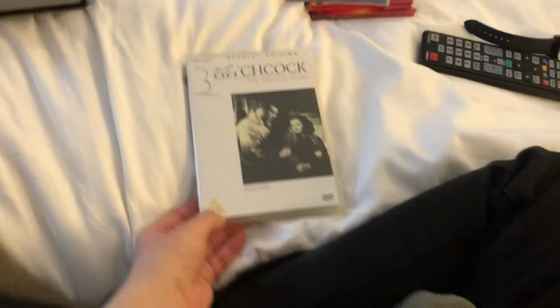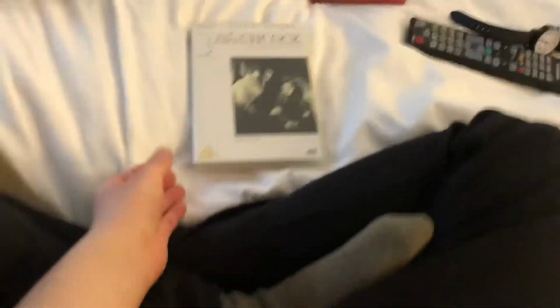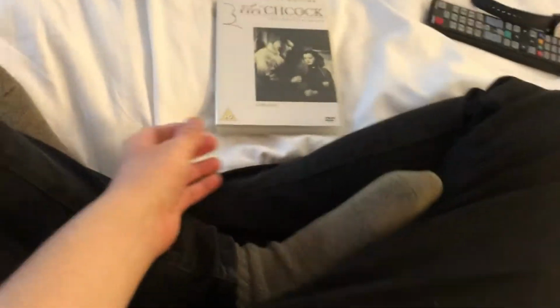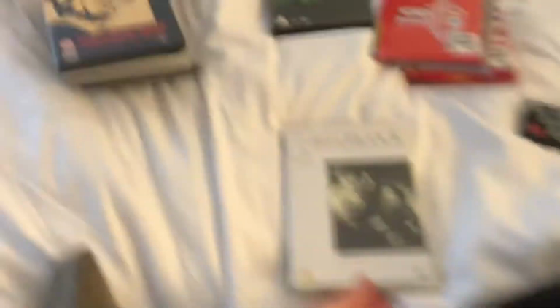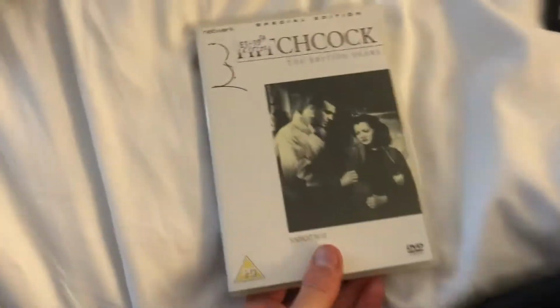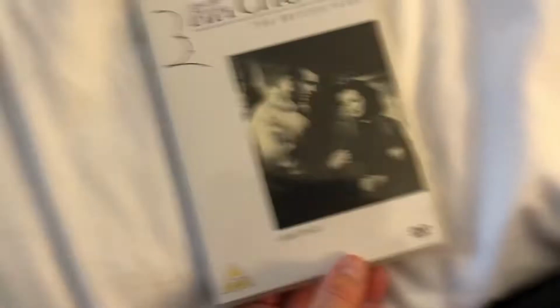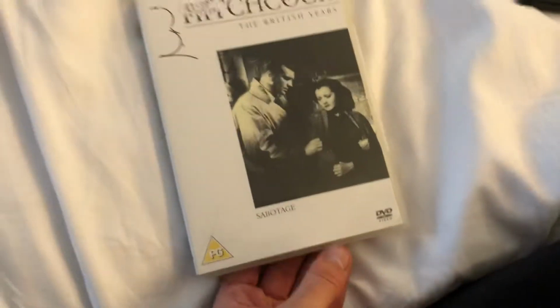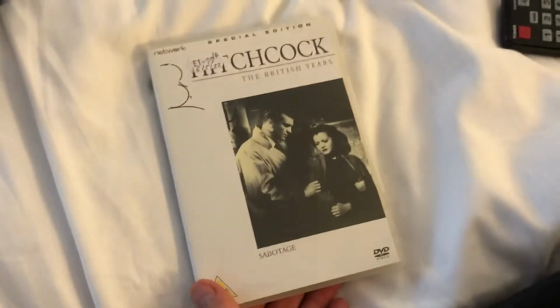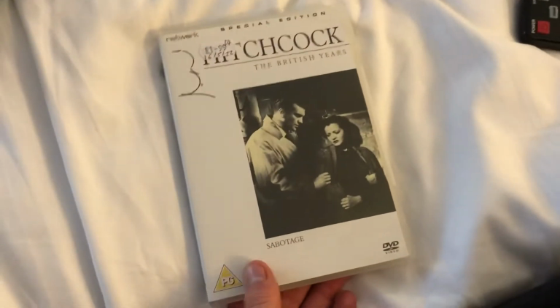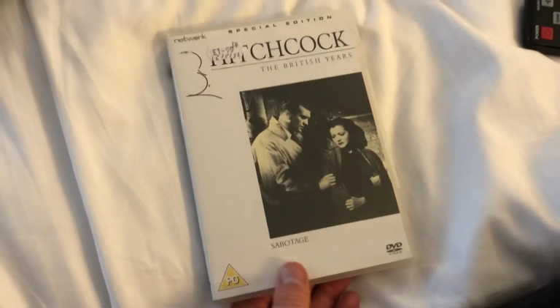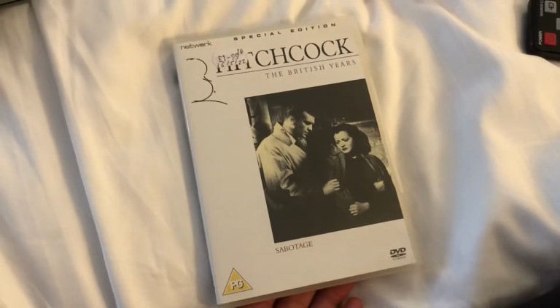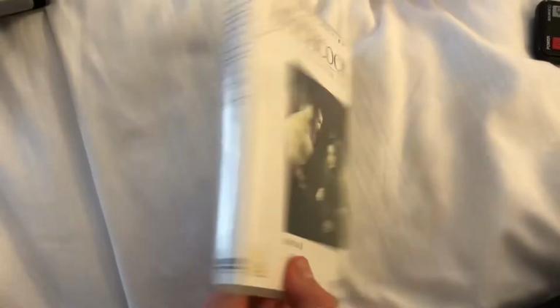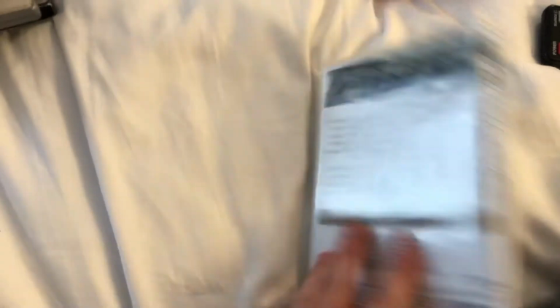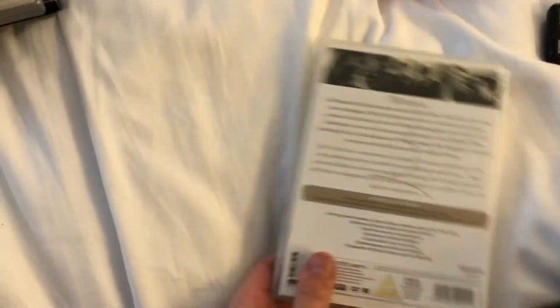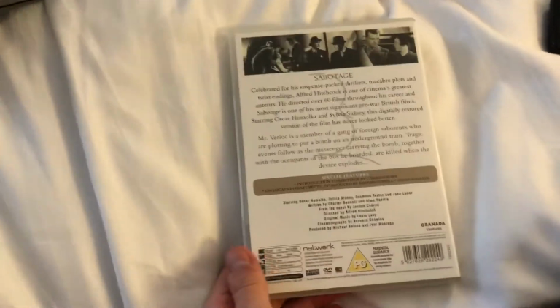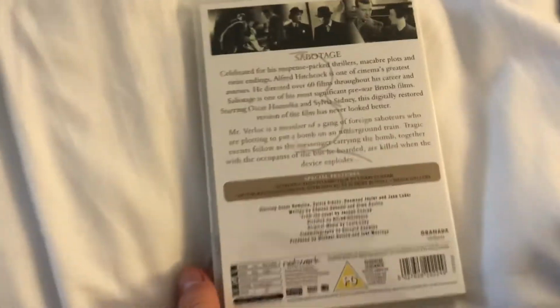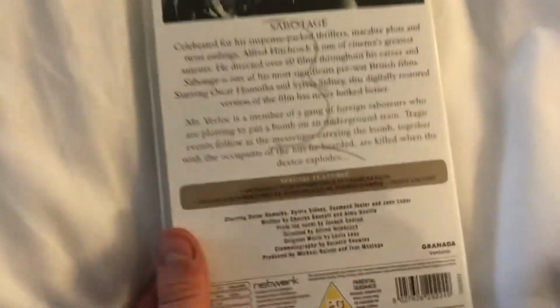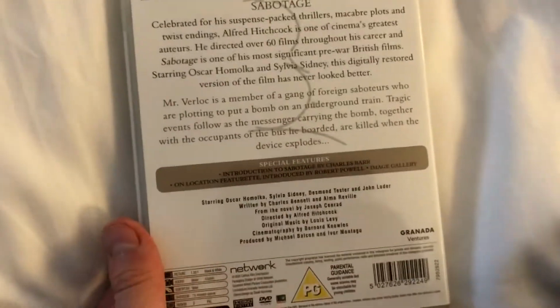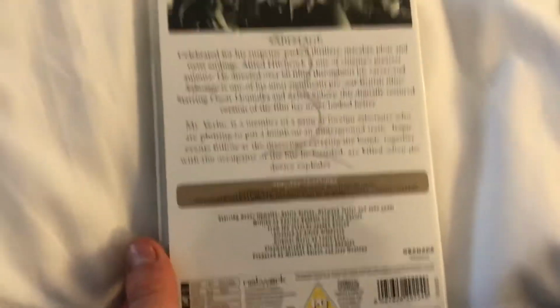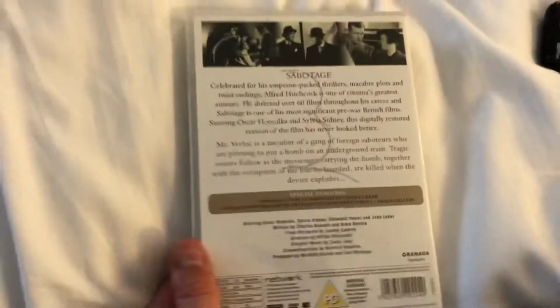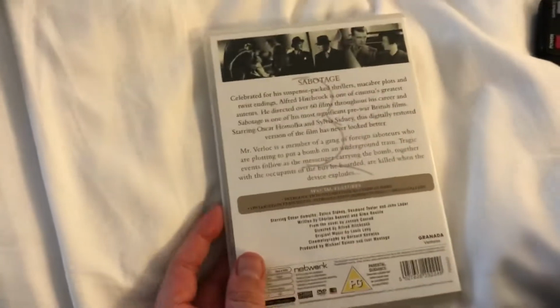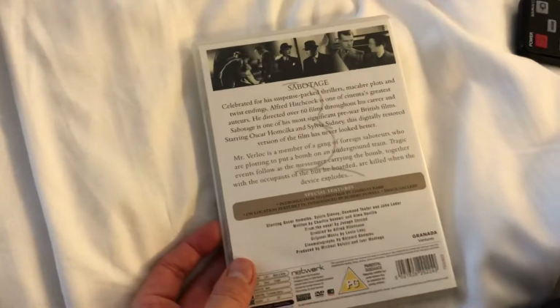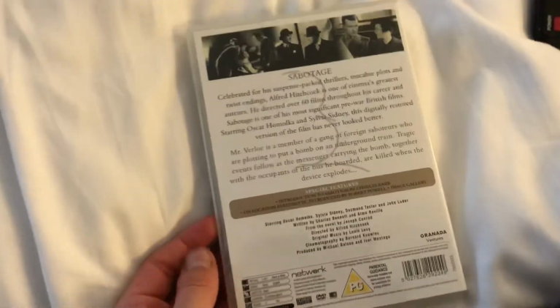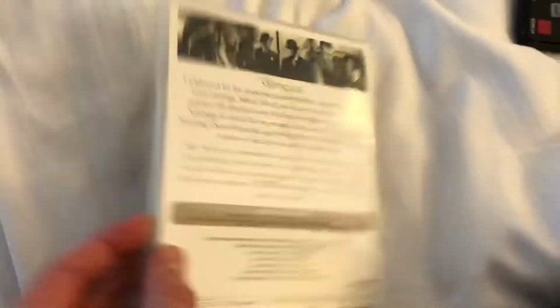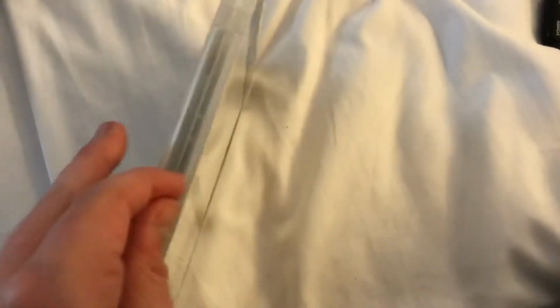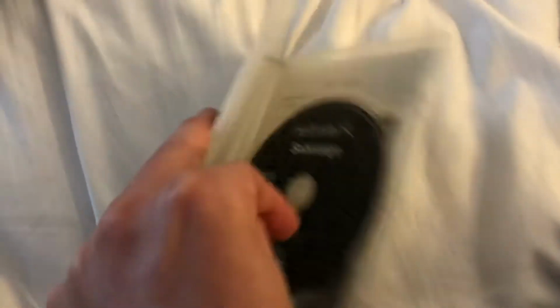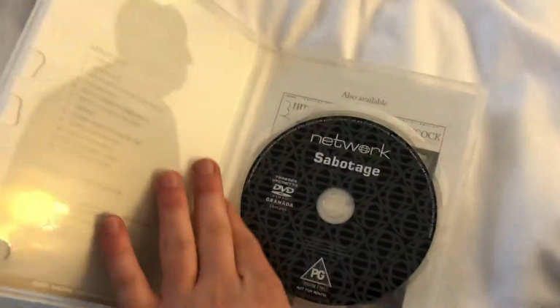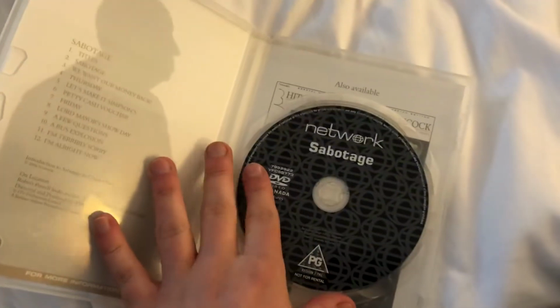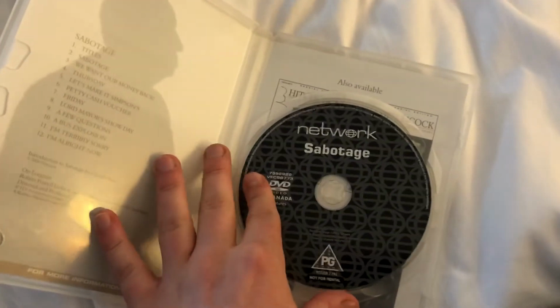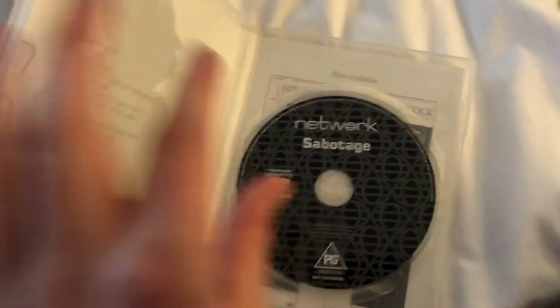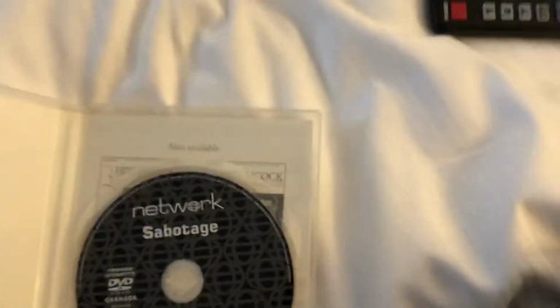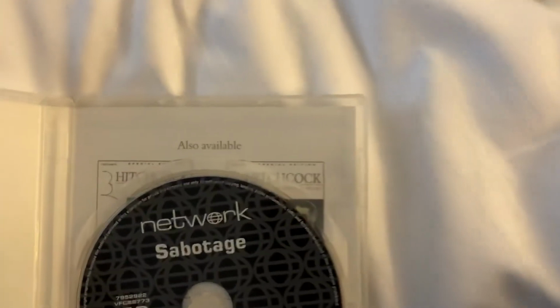These next two are Alfred Hitchcock films. The first one is Sabotage. Front, the spine, and the back. This is a British Hitchcock film — a Network Releasing release from 2008. And there's the disc.